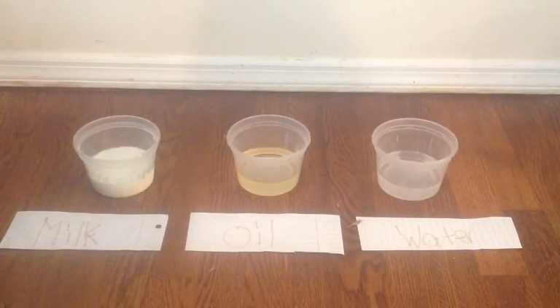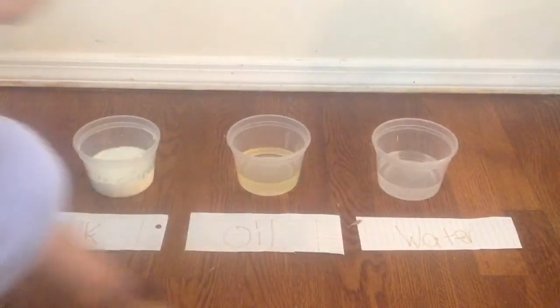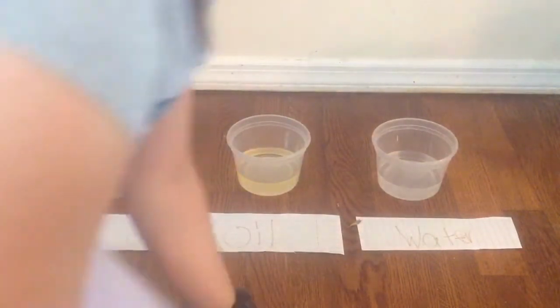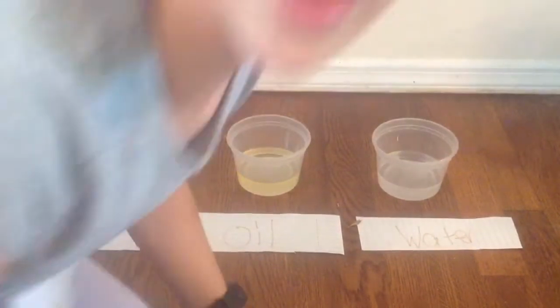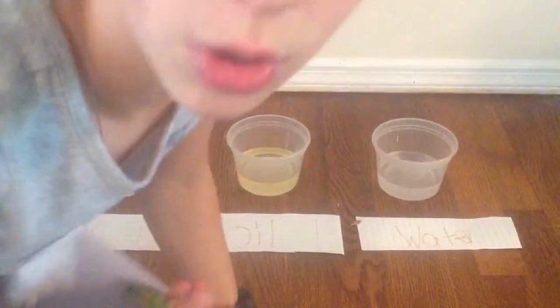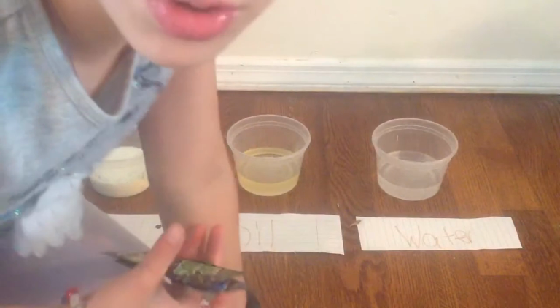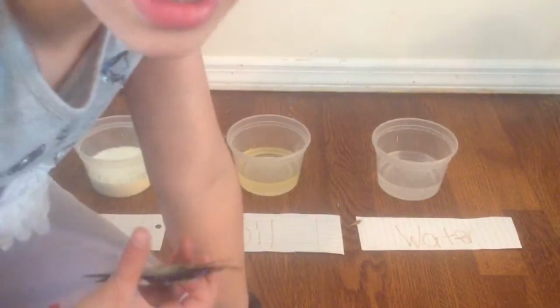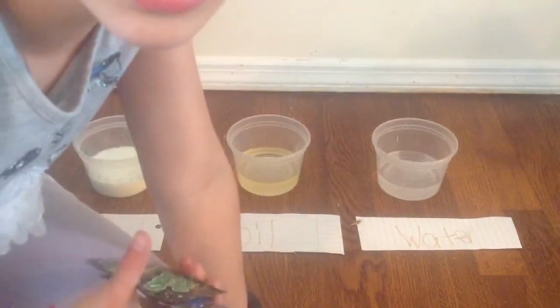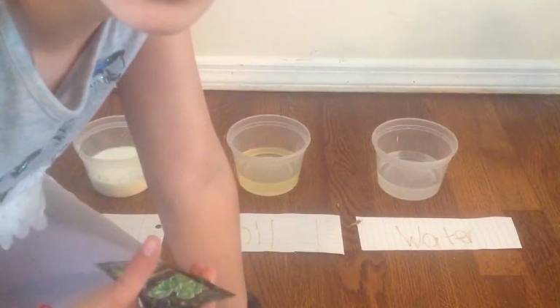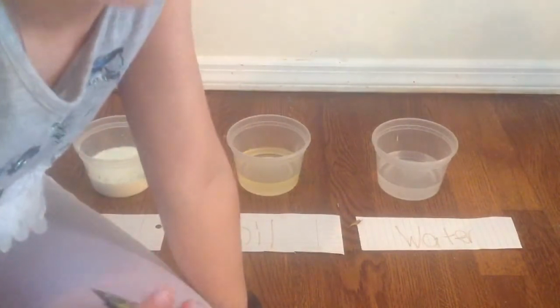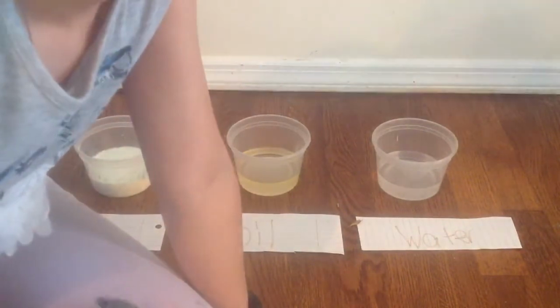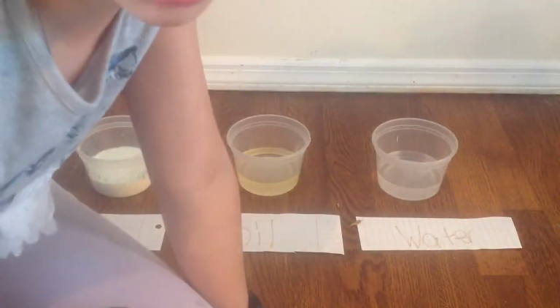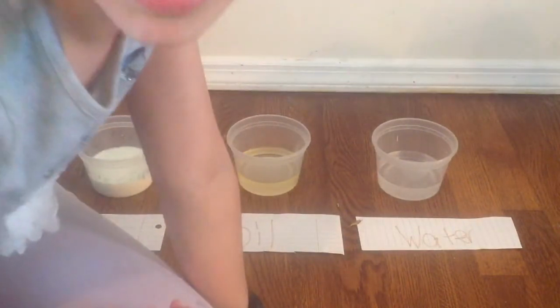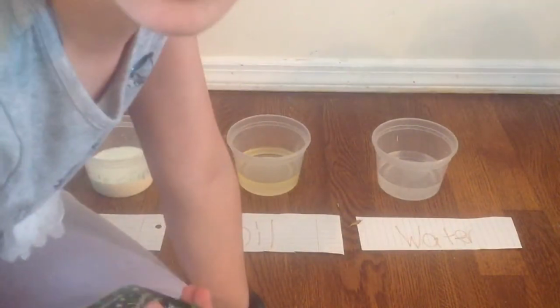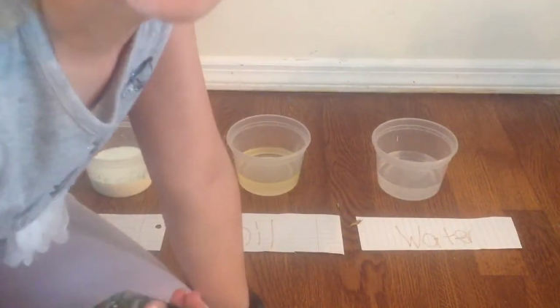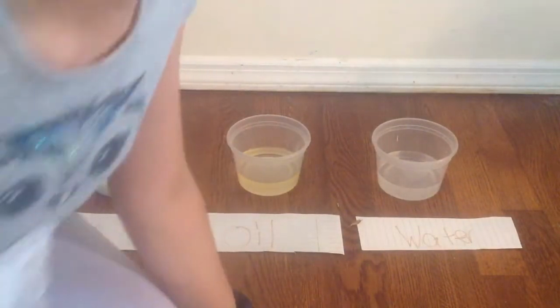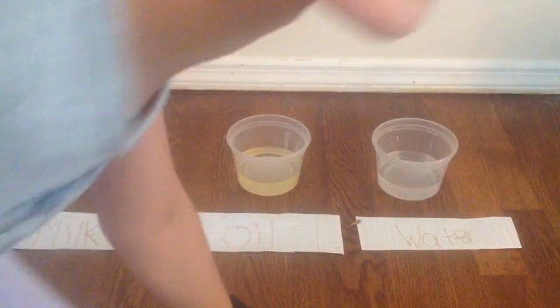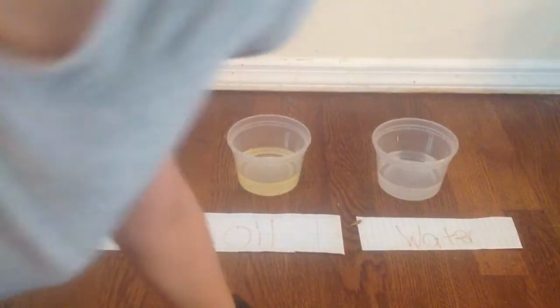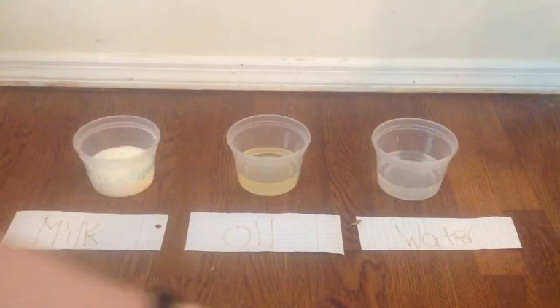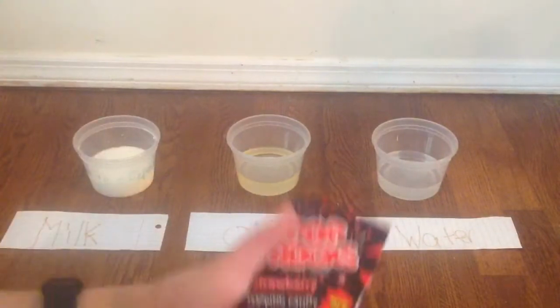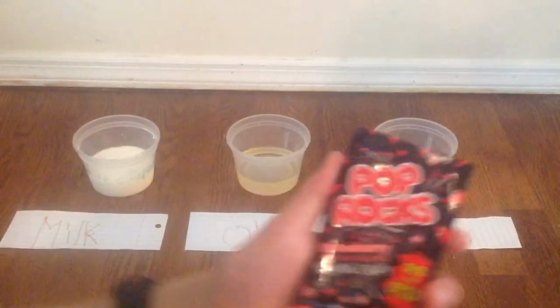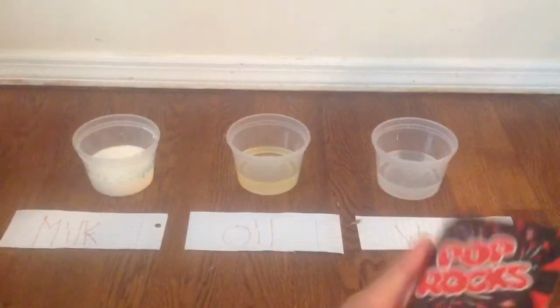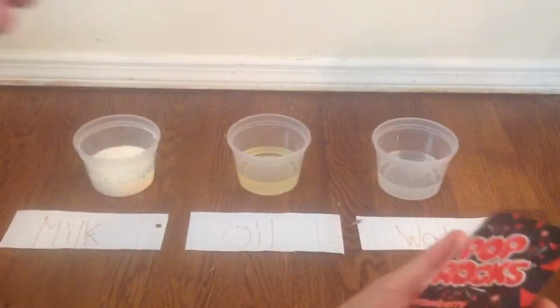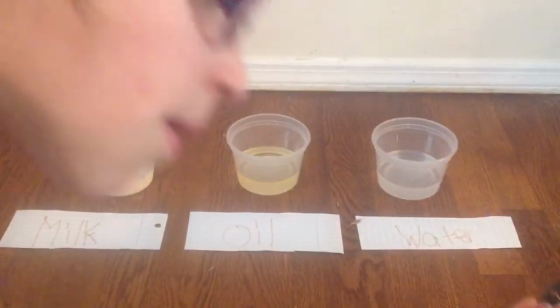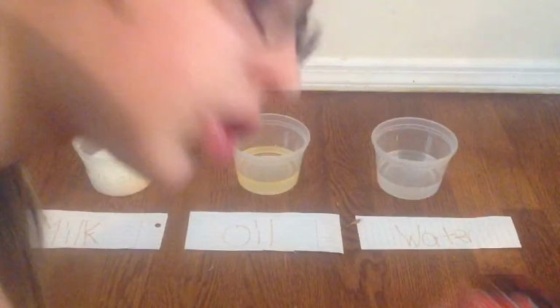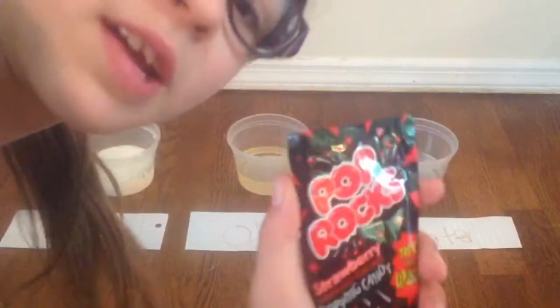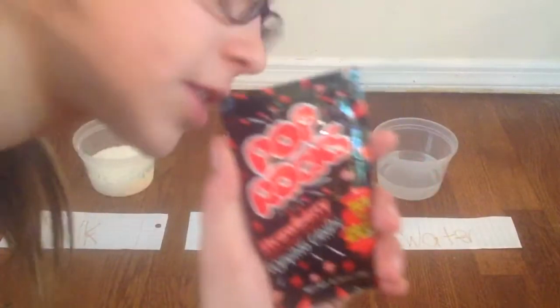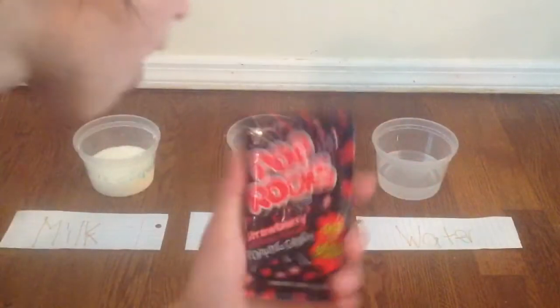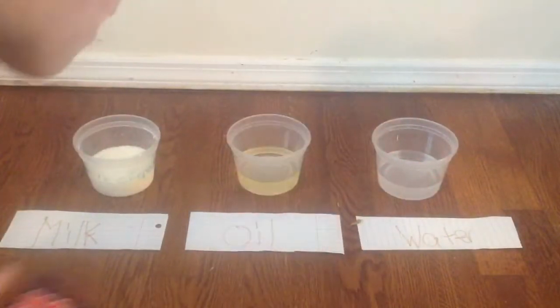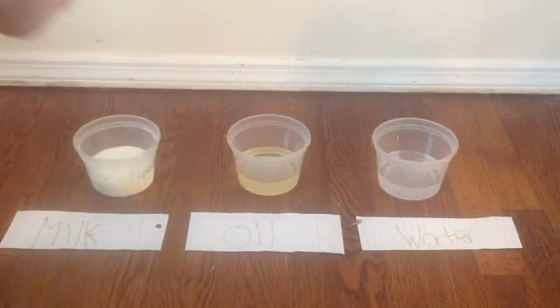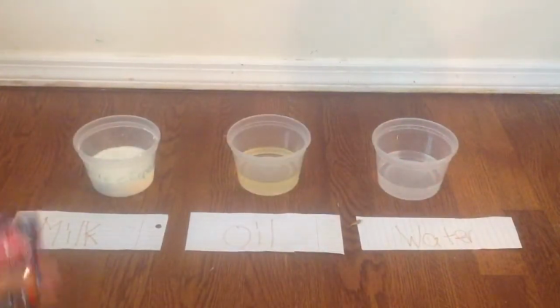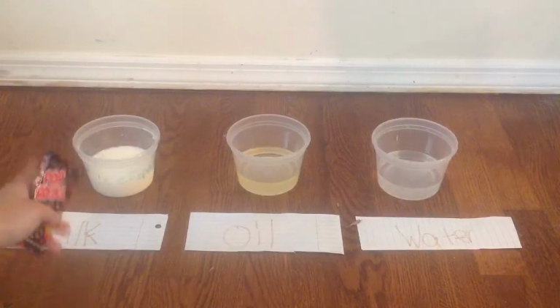Also, my friend, who's also doing it, is going to do it in the other three liquids we're going to do. Let's get started. I want to do strawberry first — I'm going to do strawberry with milk.